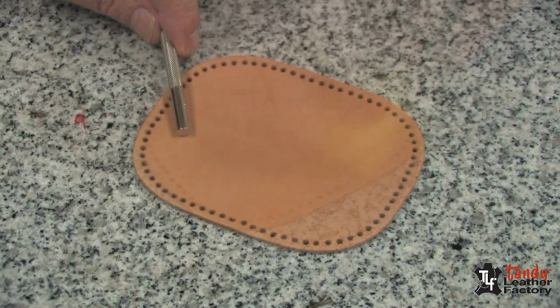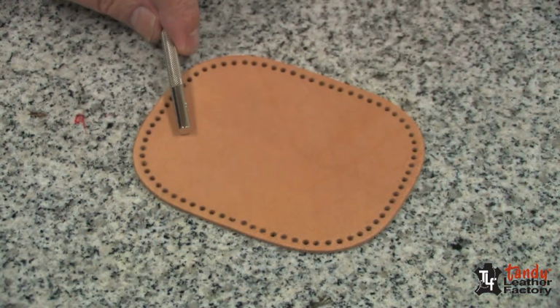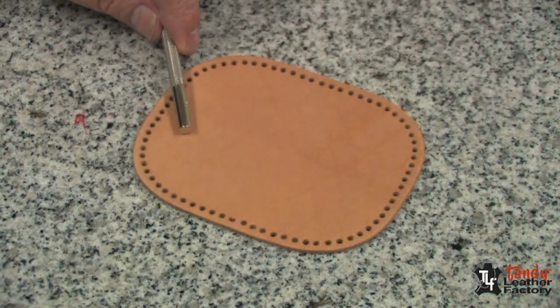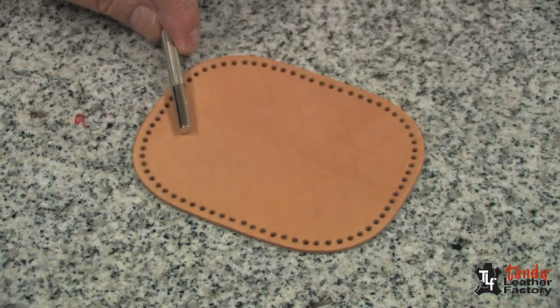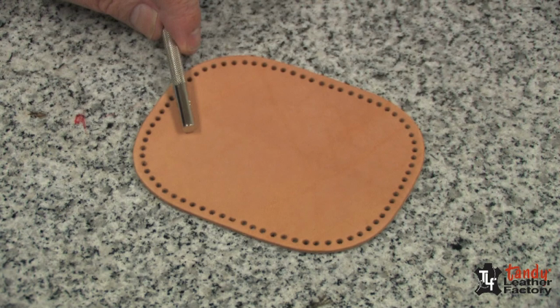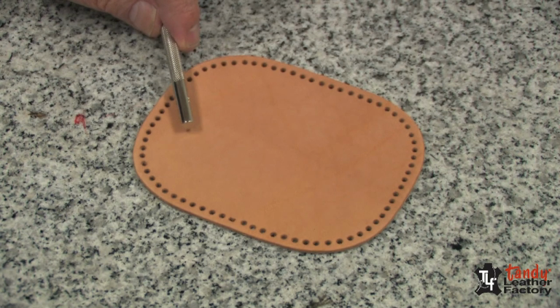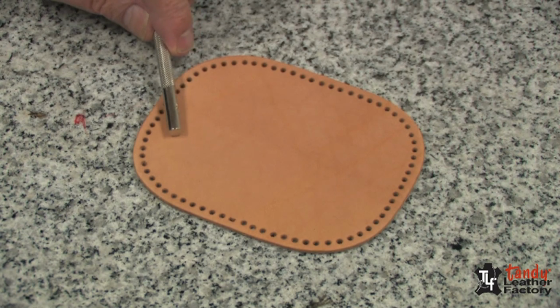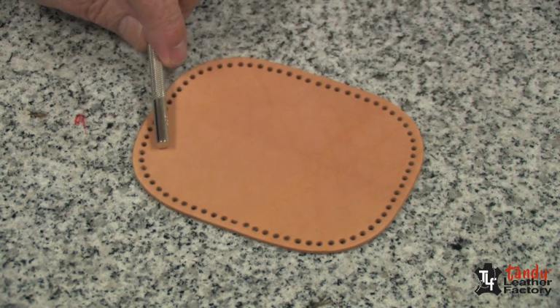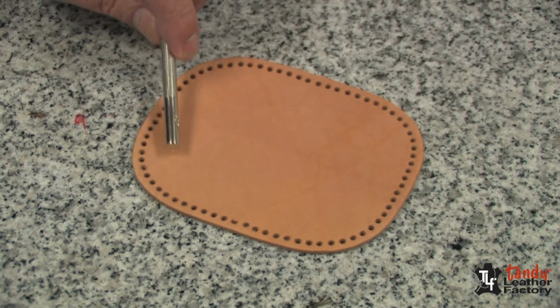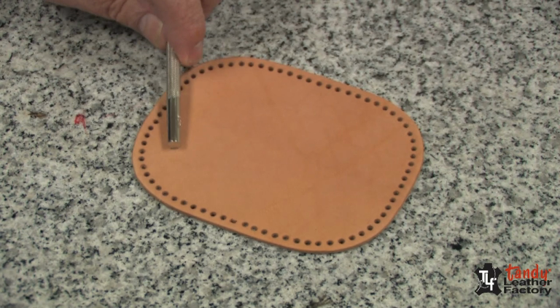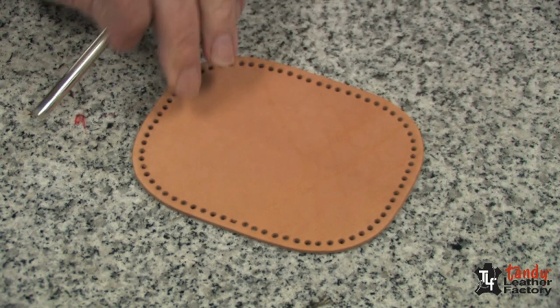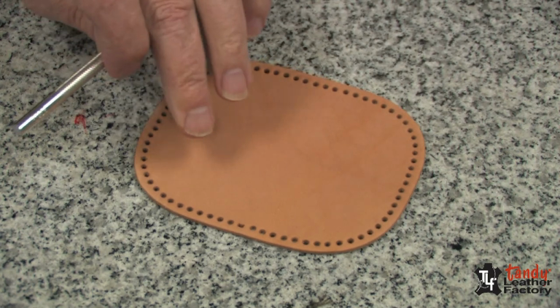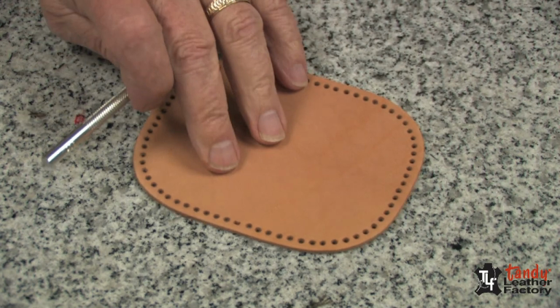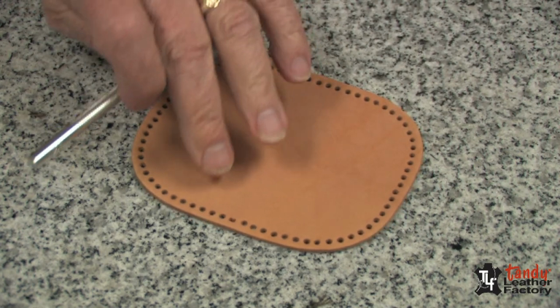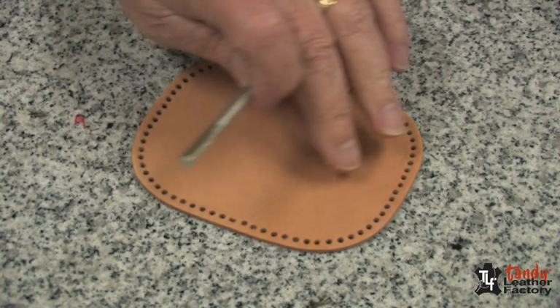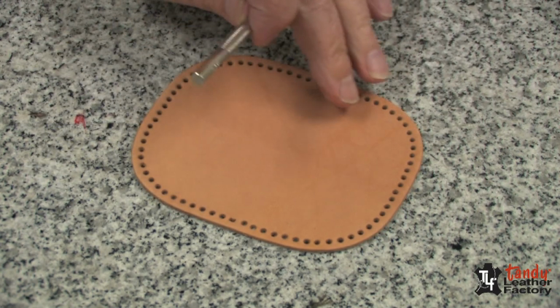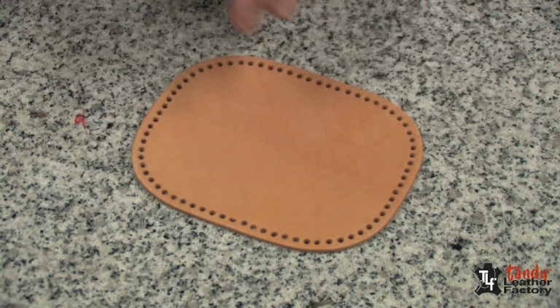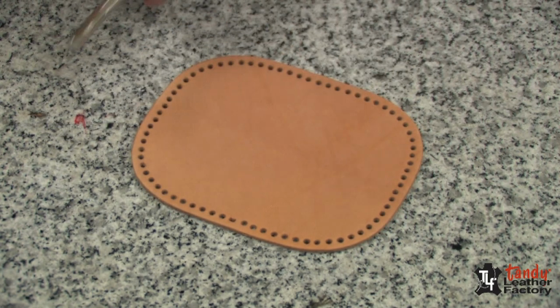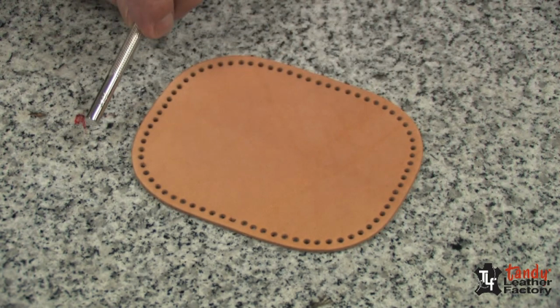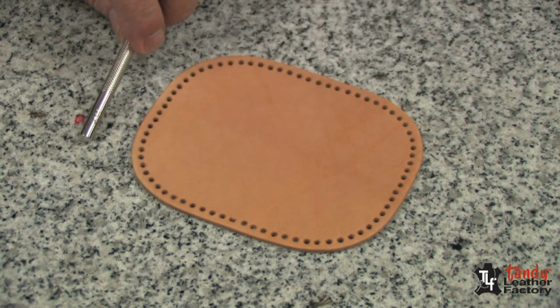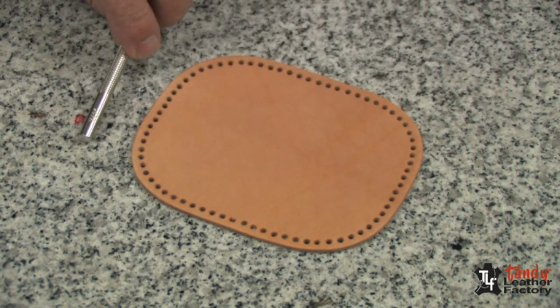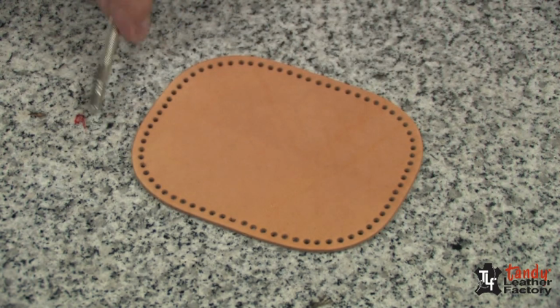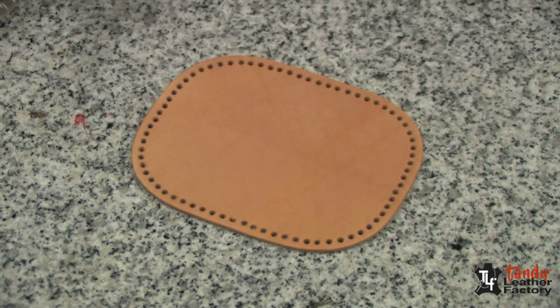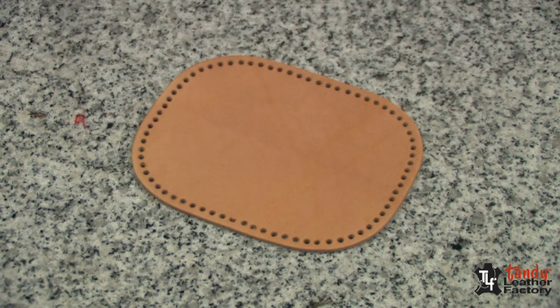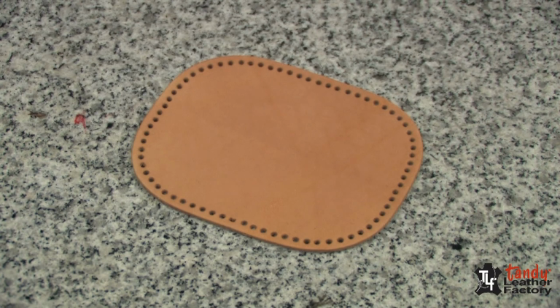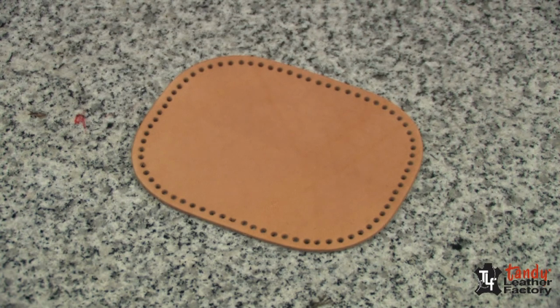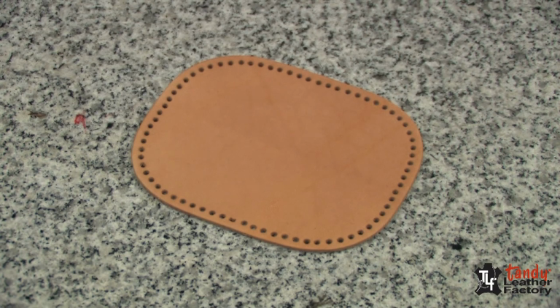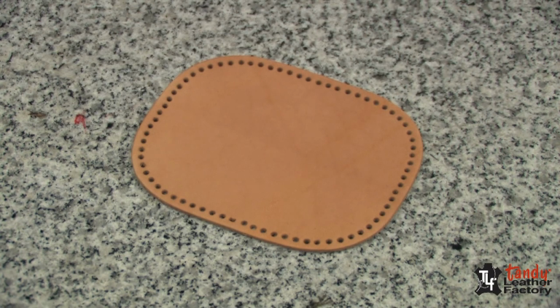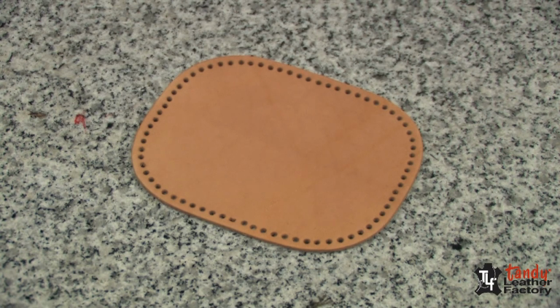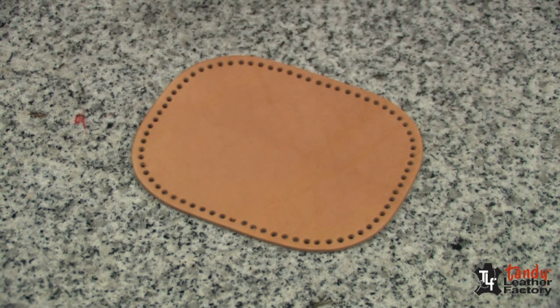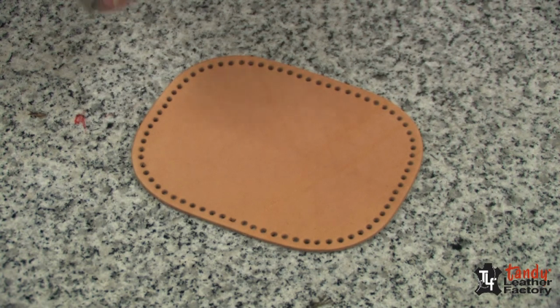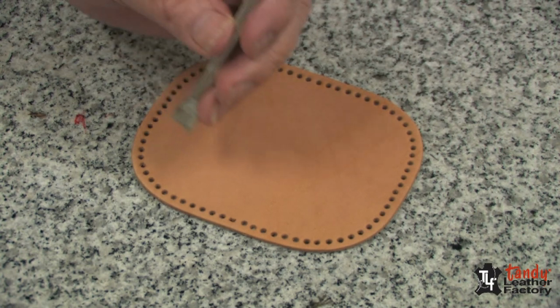I have allowed my leather to dry until it begins to return to its natural color, so now I can start my stamping.